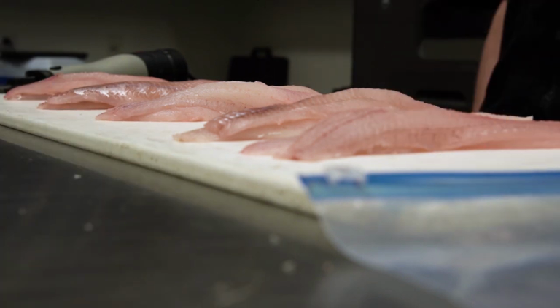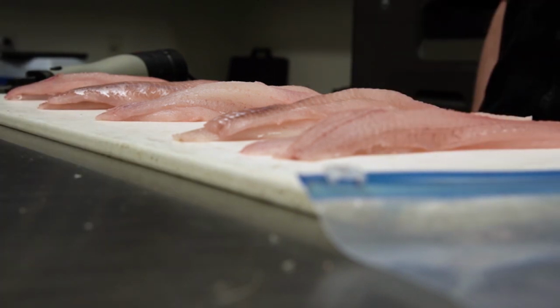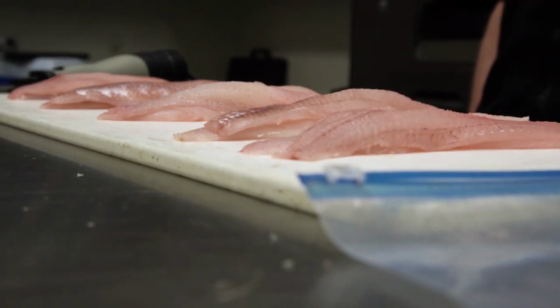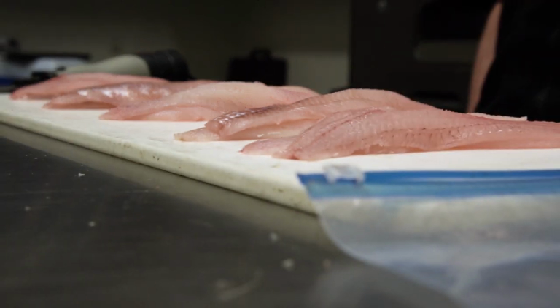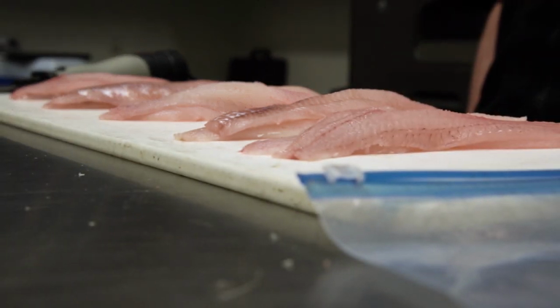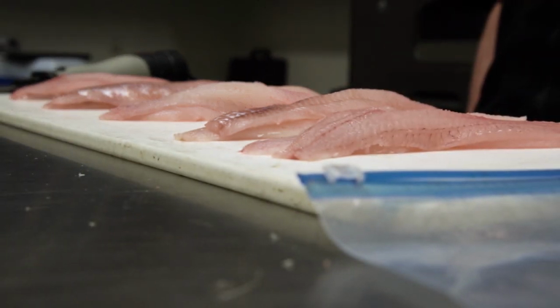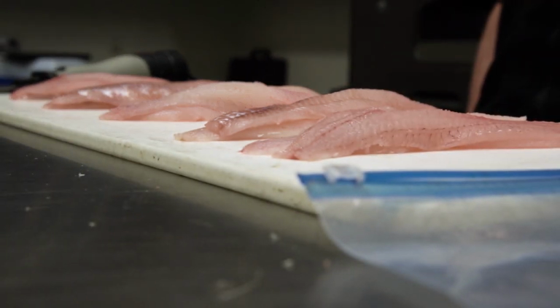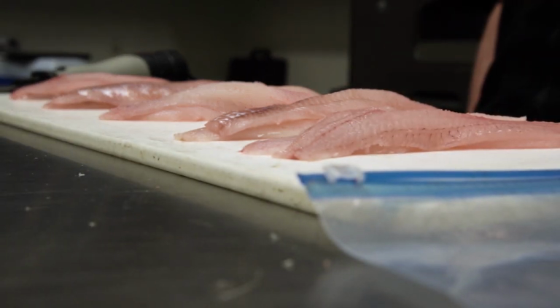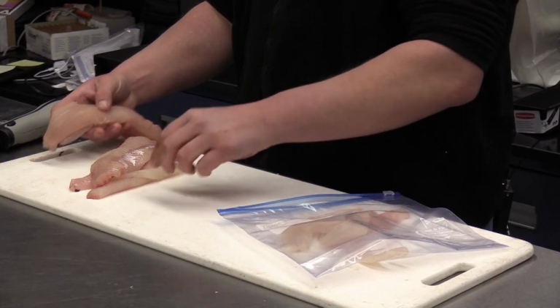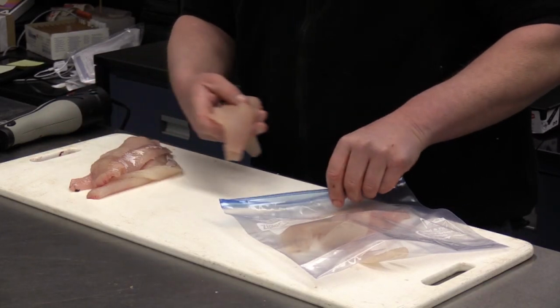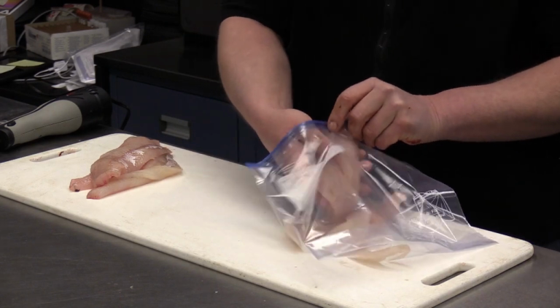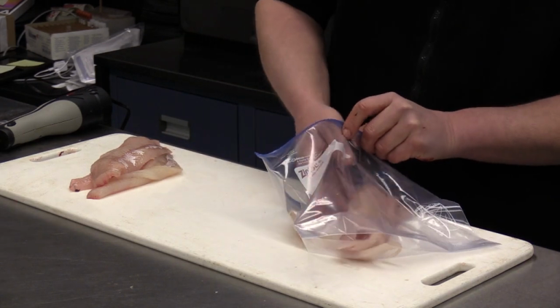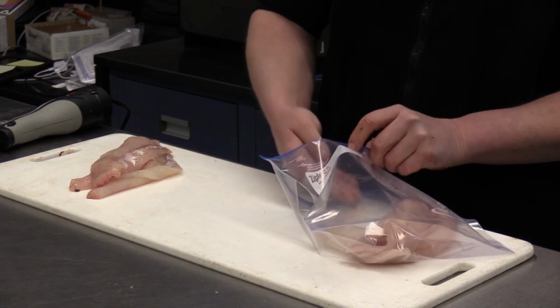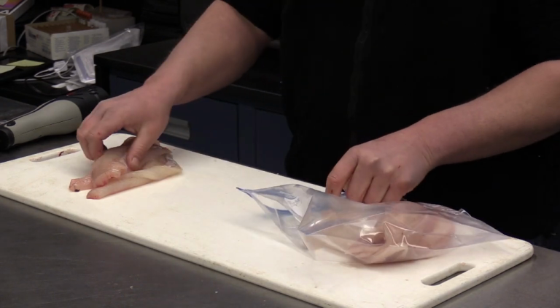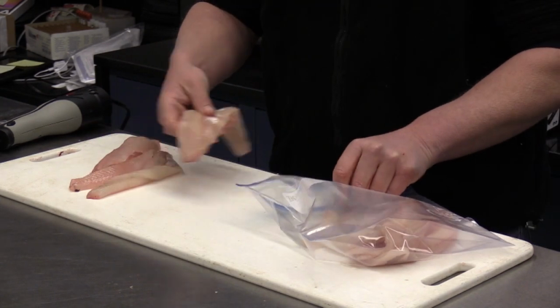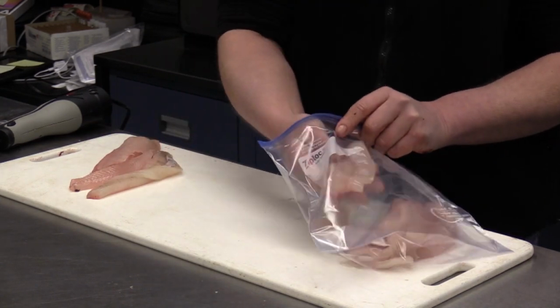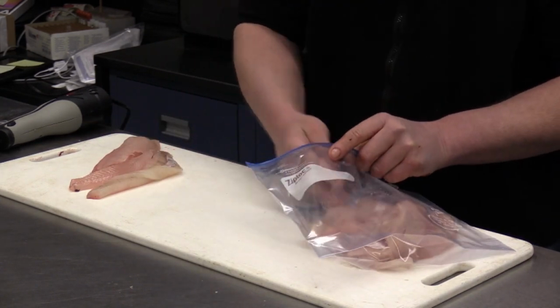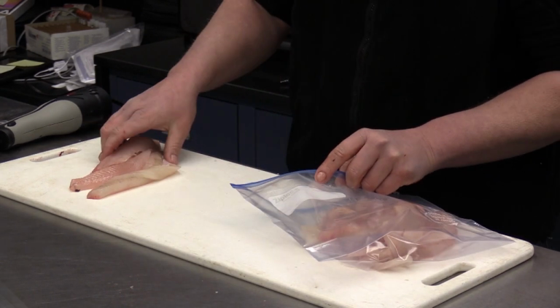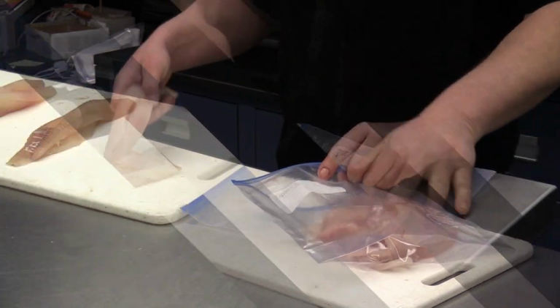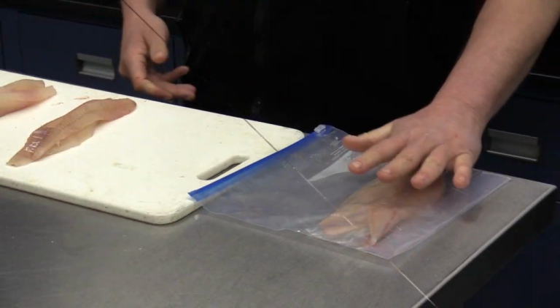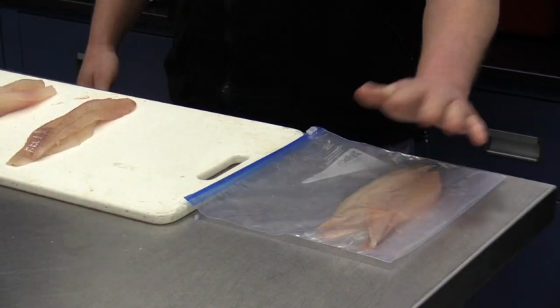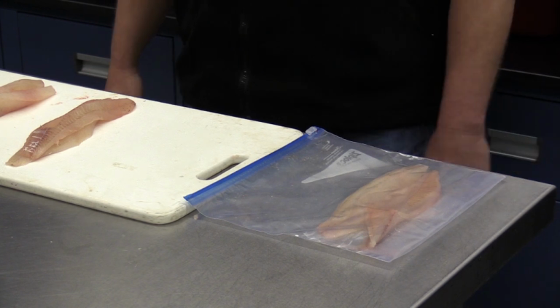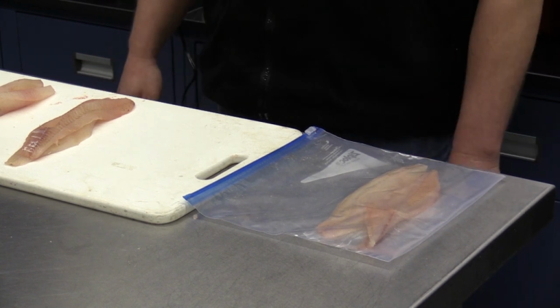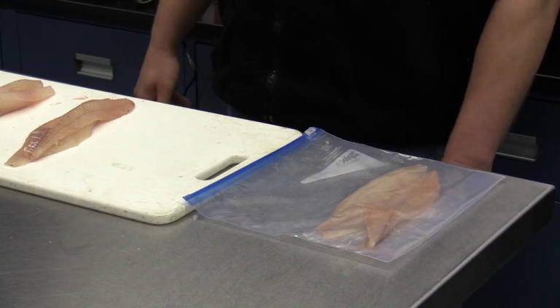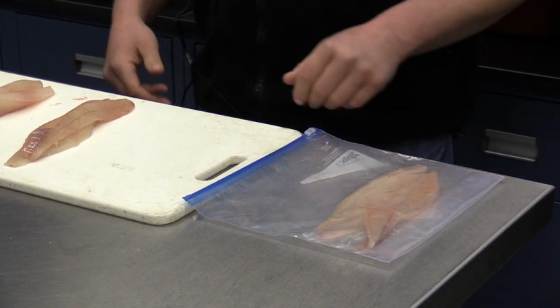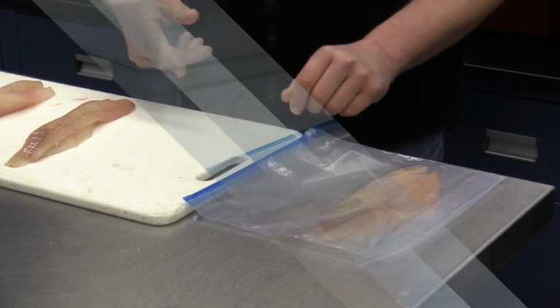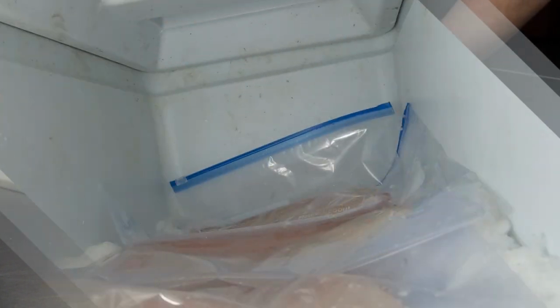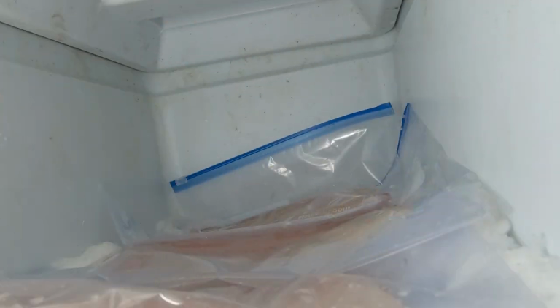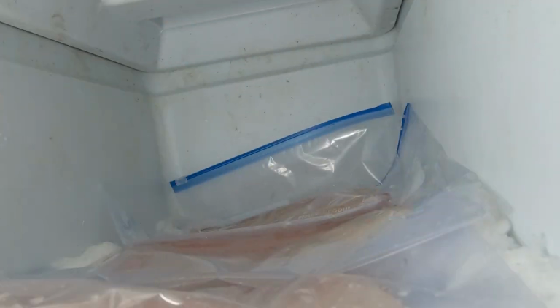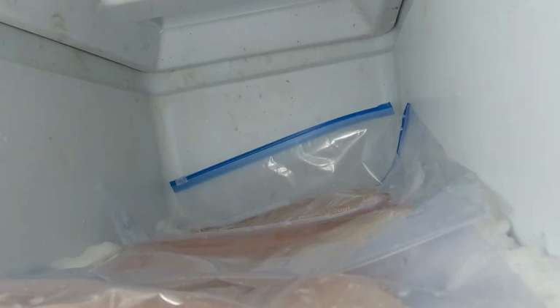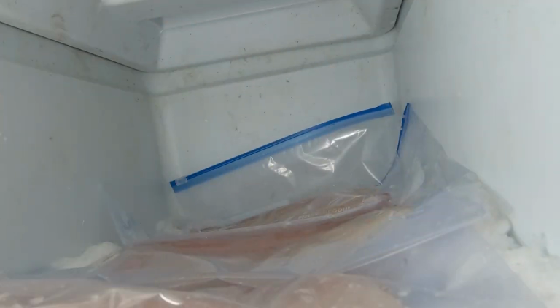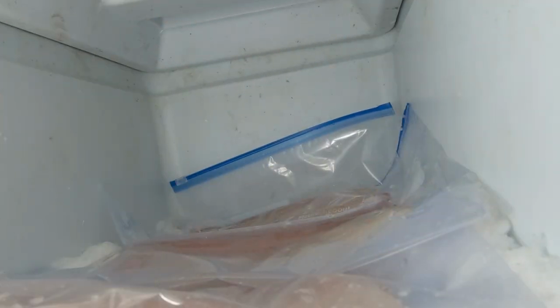Unfrozen fillets may be packaged together for transport, provided they can be readily separated and counted. Frozen fillets must be packaged in such a manner as to clearly identify each individual fillet without the need to thaw for counting.